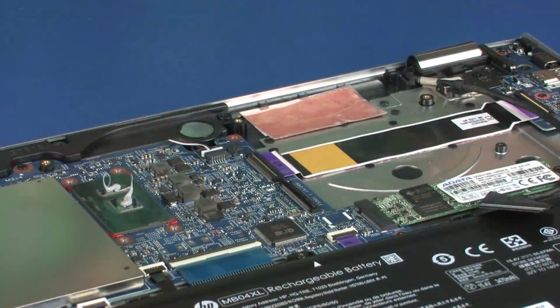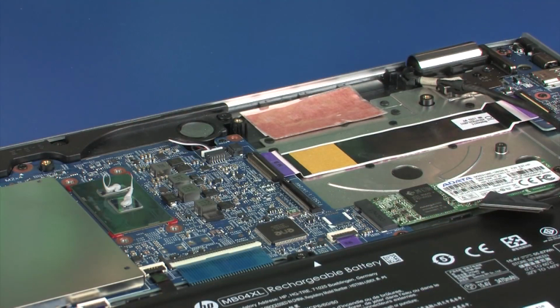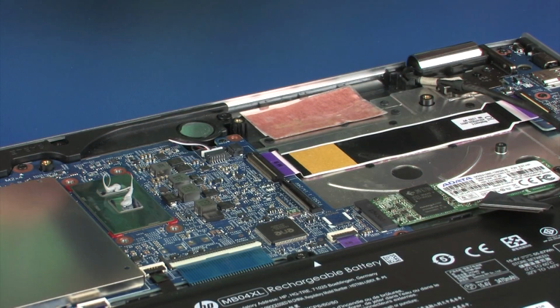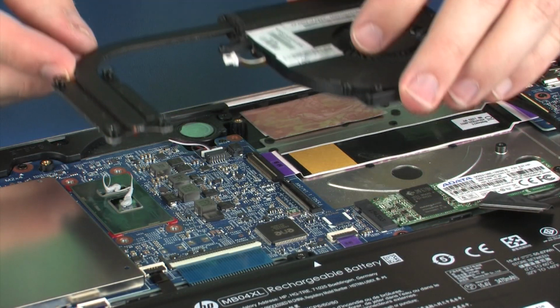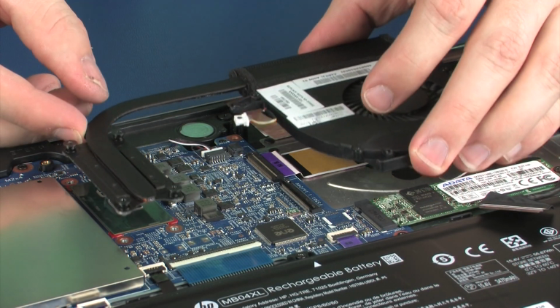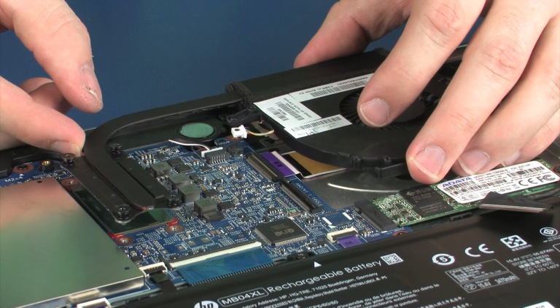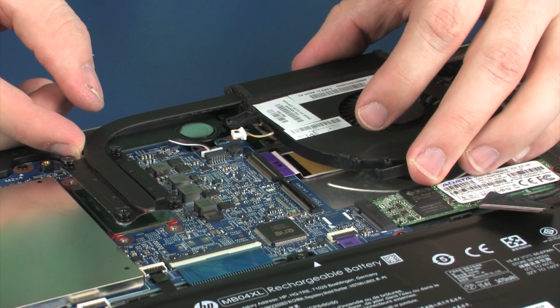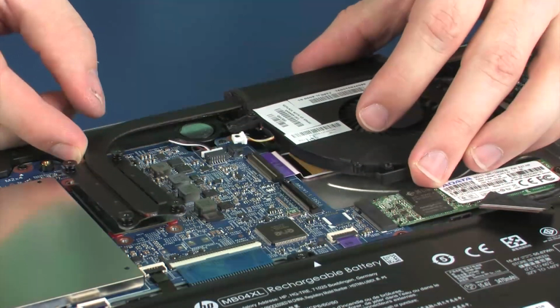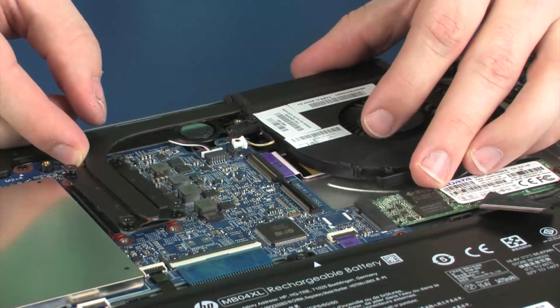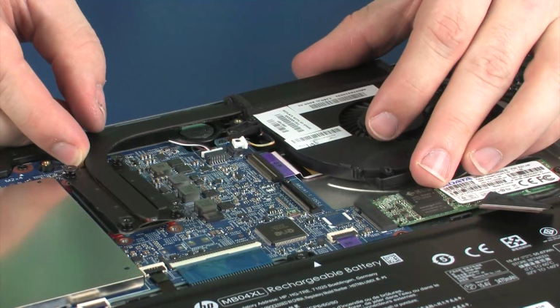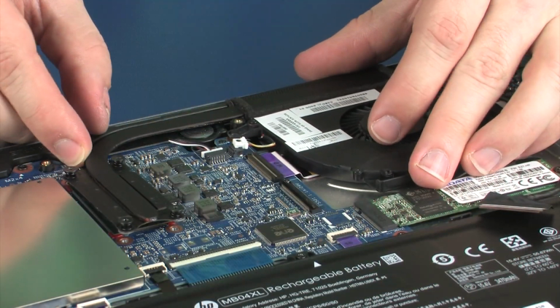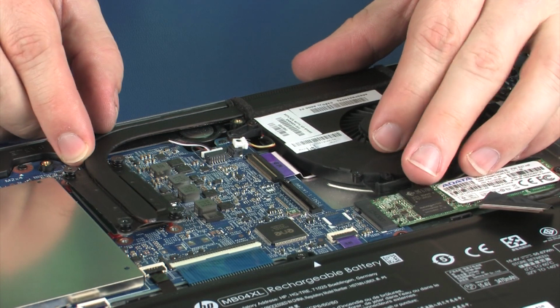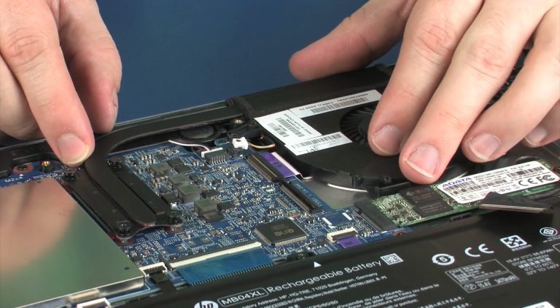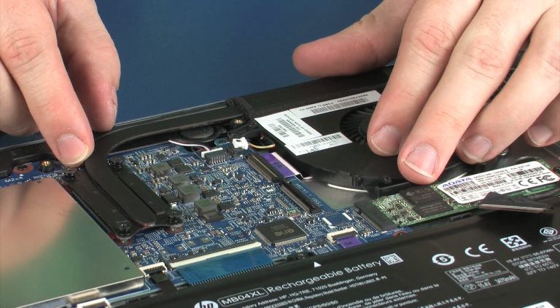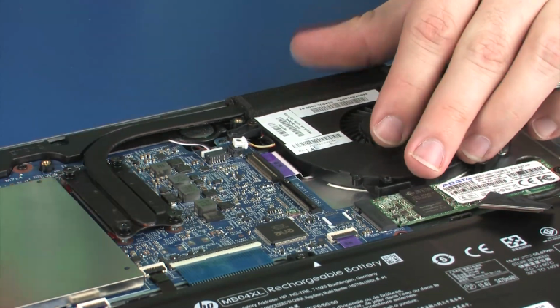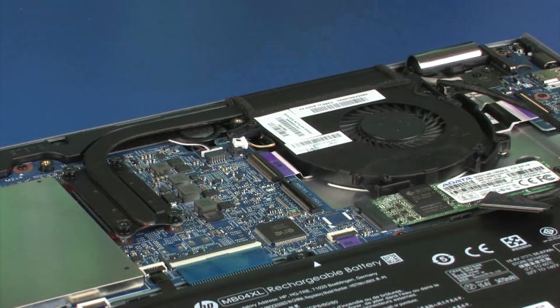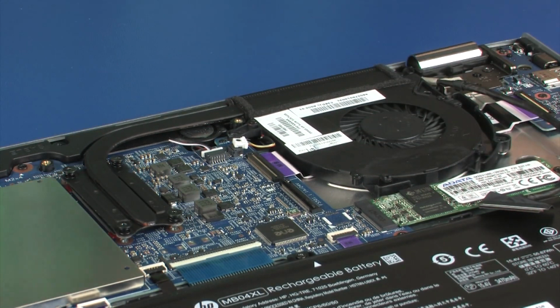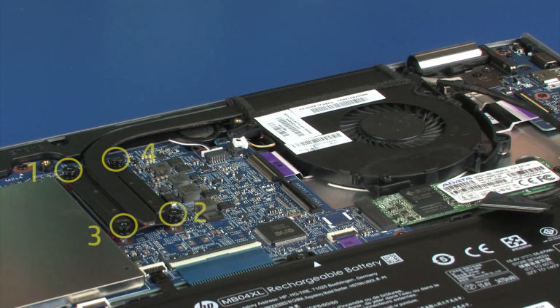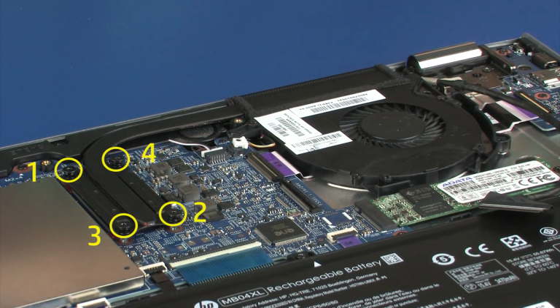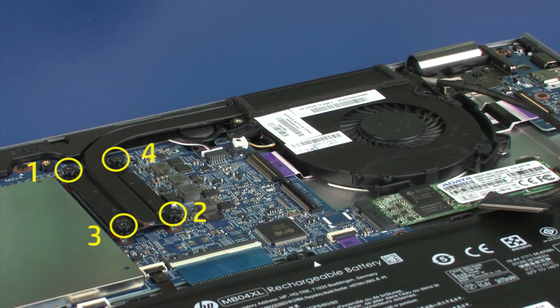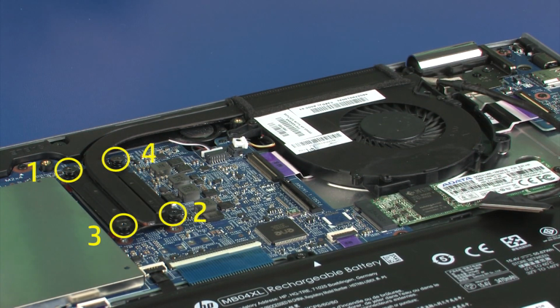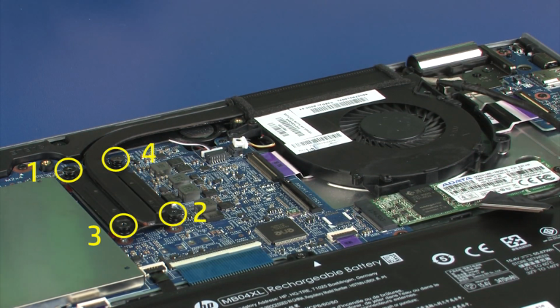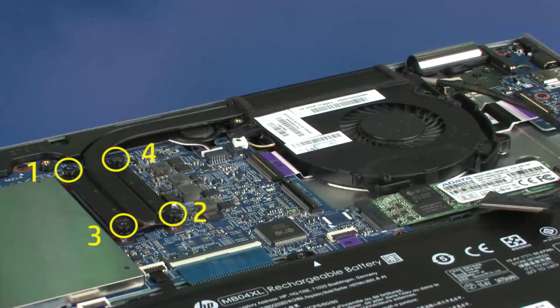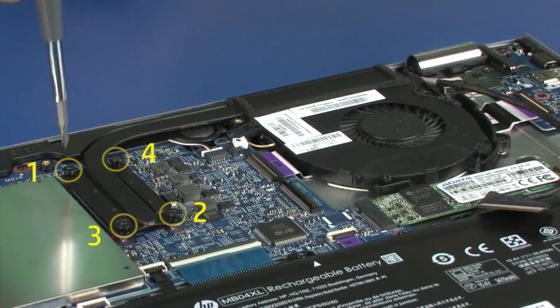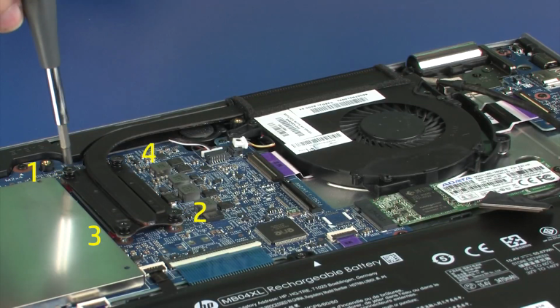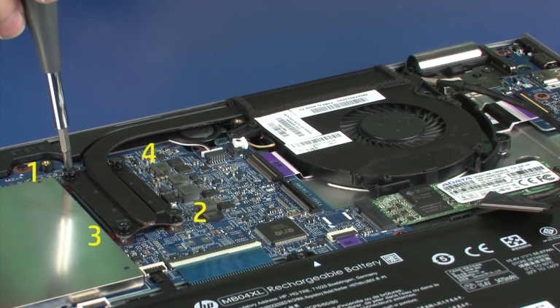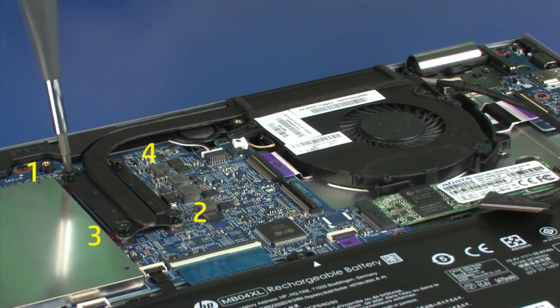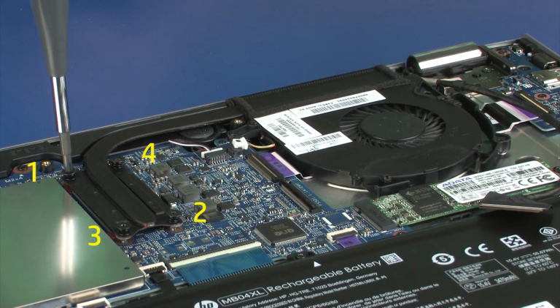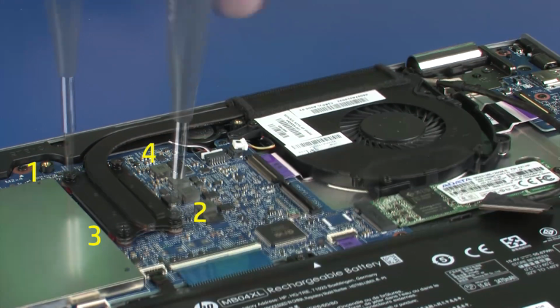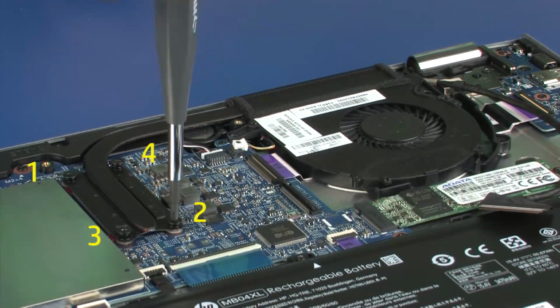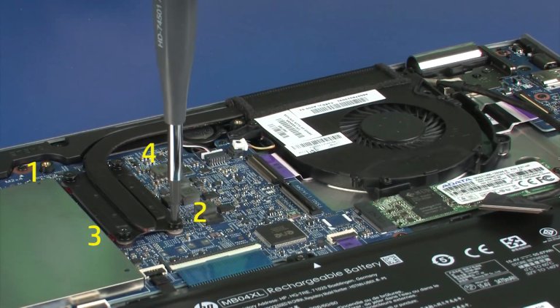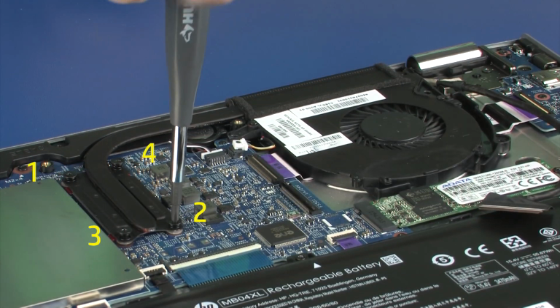Align the mounting screws on the heatsink with the standoffs on the system board and position the heatsink over the processor. Tighten the four captive P1 Phillips-head screws that secure the heatsink over the processor in numerical order.